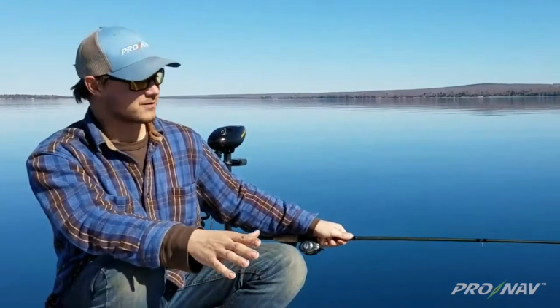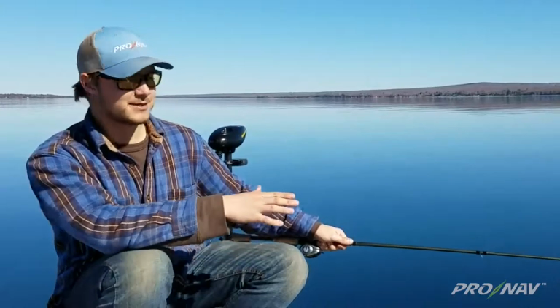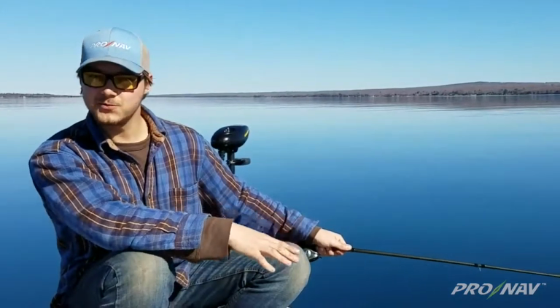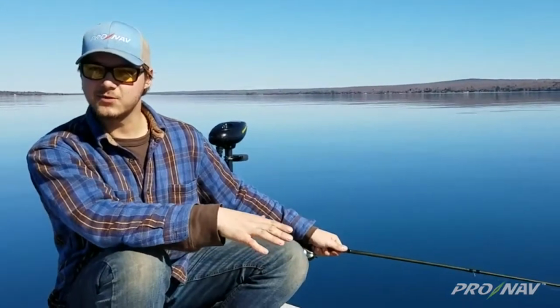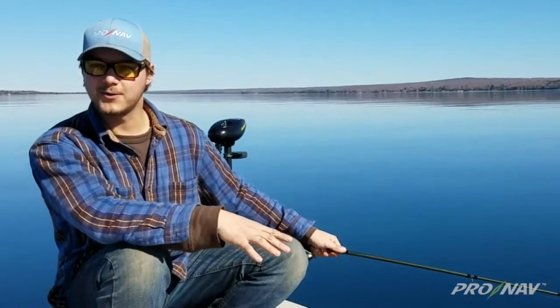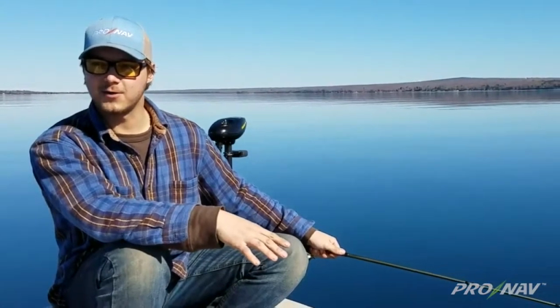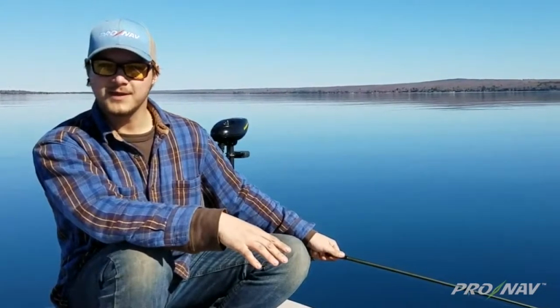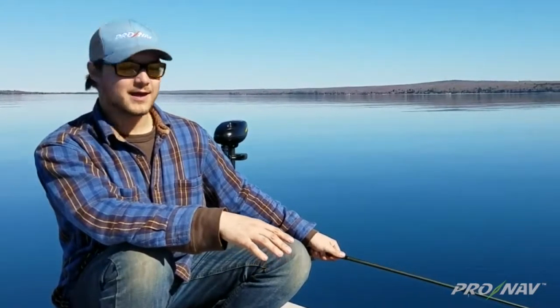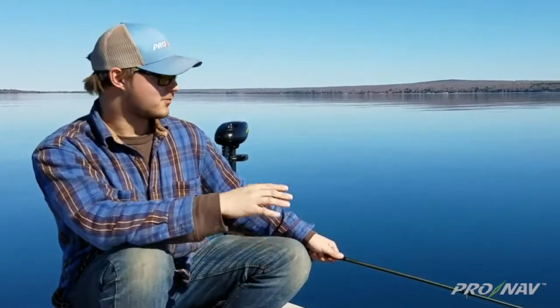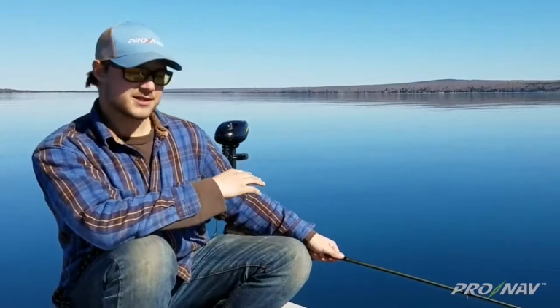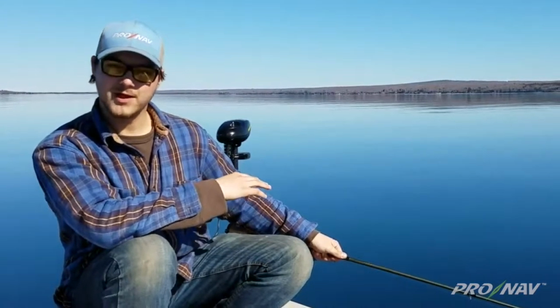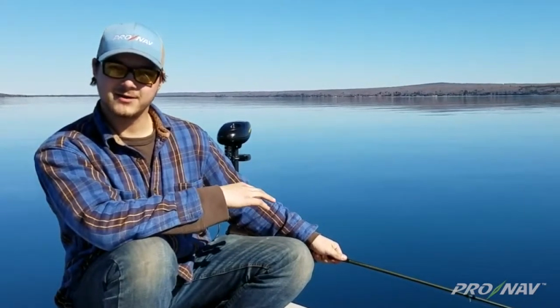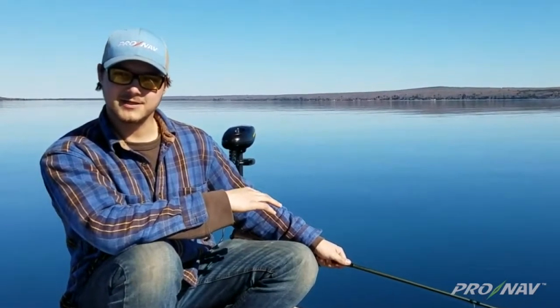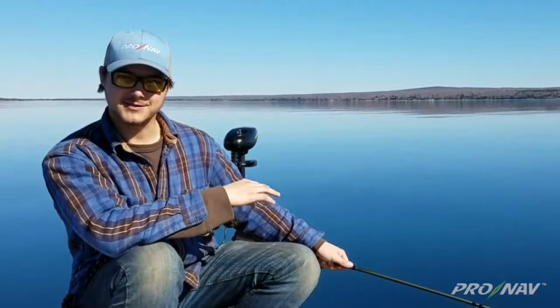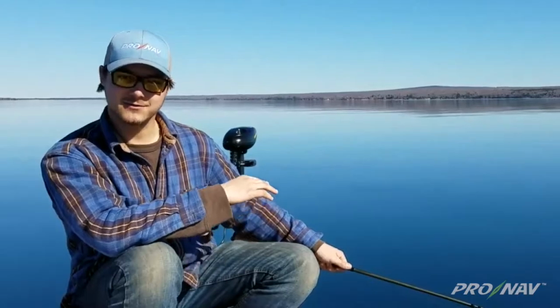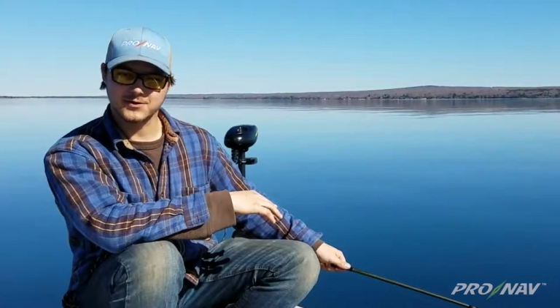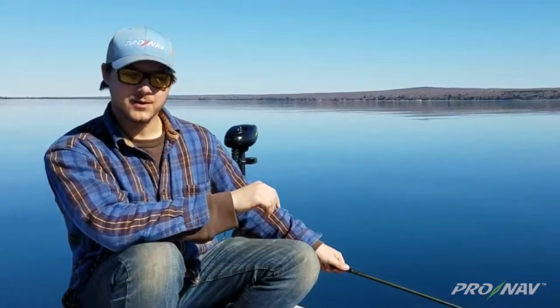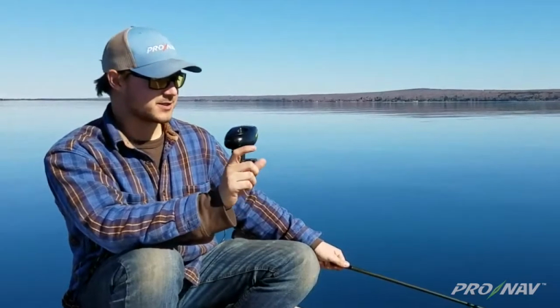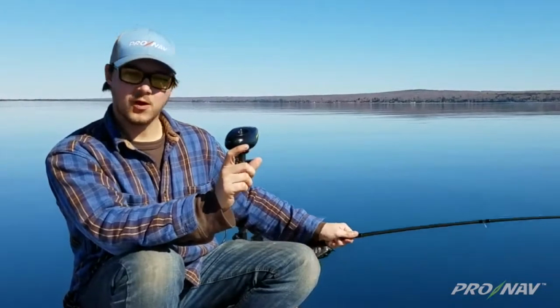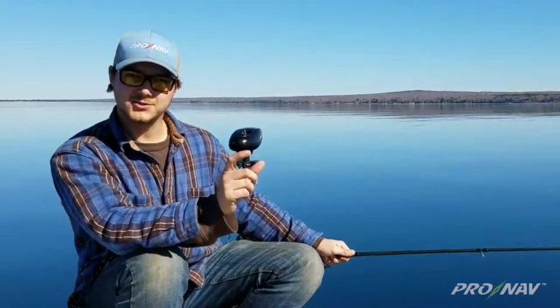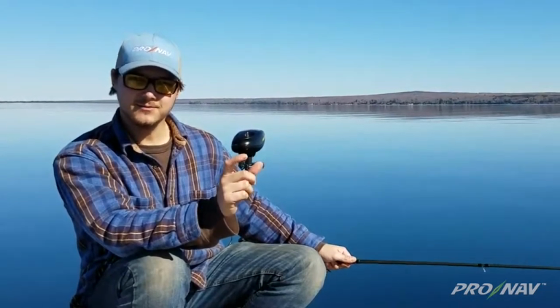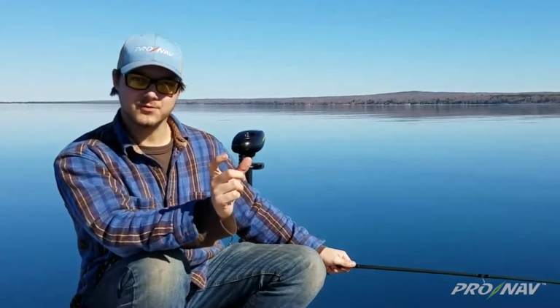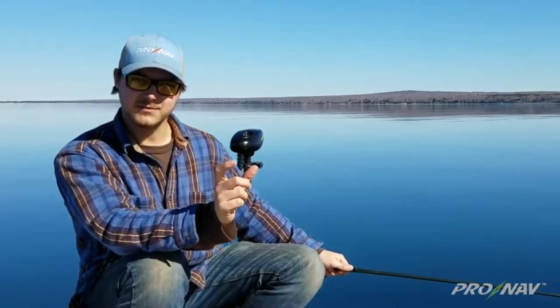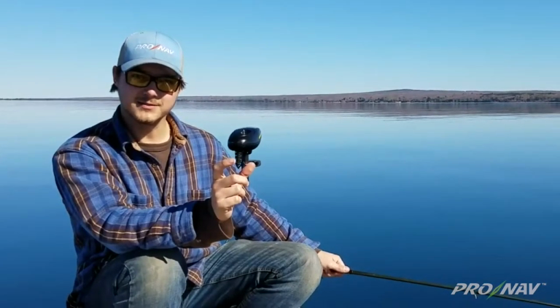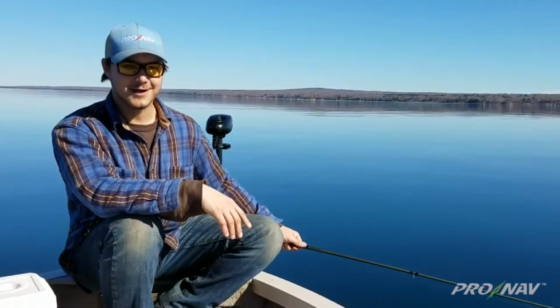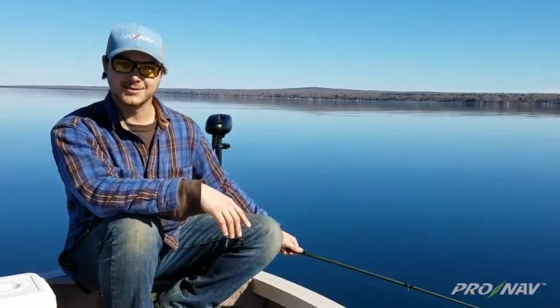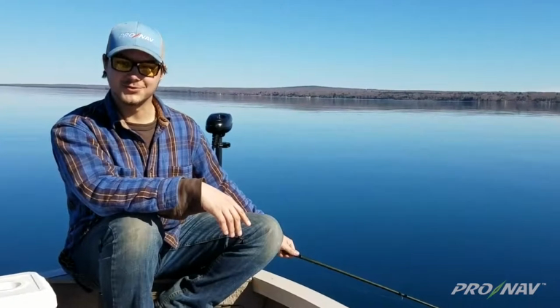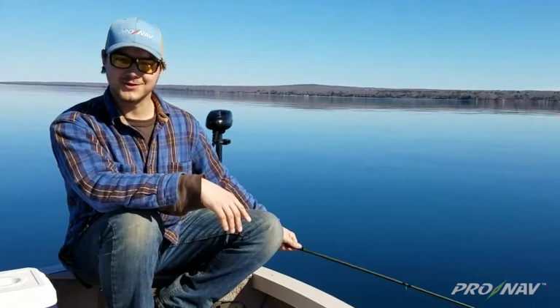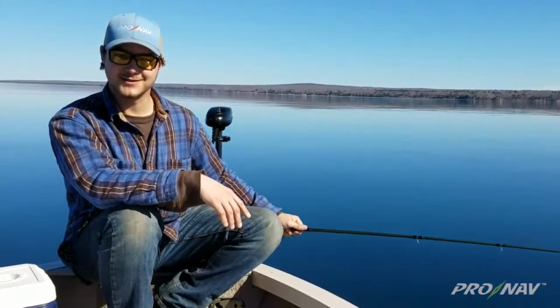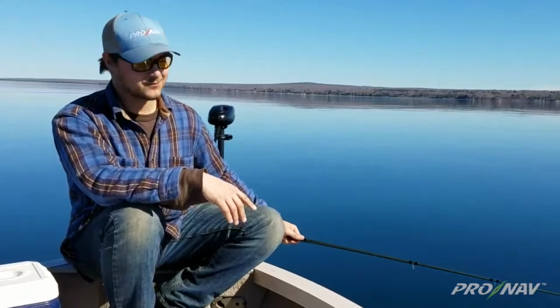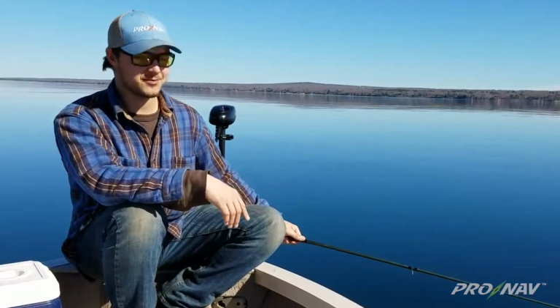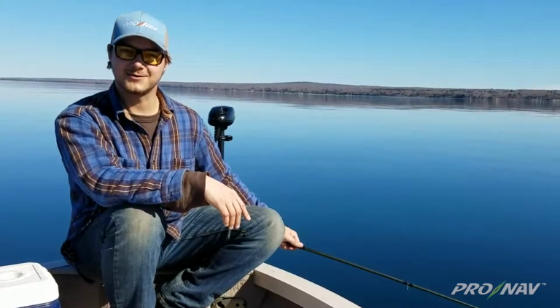We're fishing in about 200 feet of water right now and we're using the Cronab Angler to keep us nice and vertical. We're using about a one ounce jig tipped with a smelt. I think someone's due for something big here.